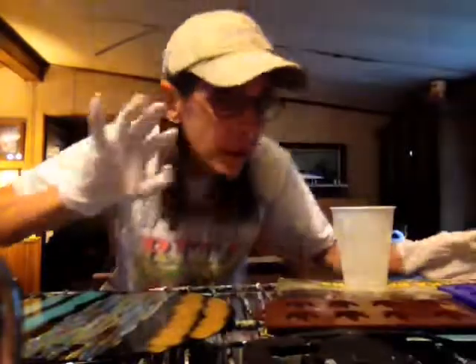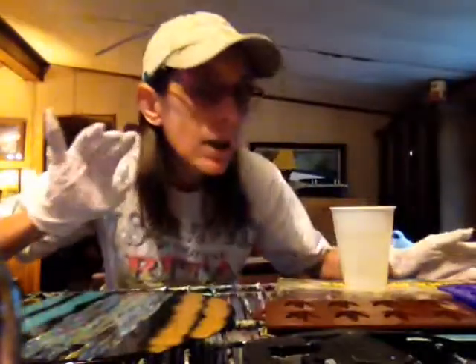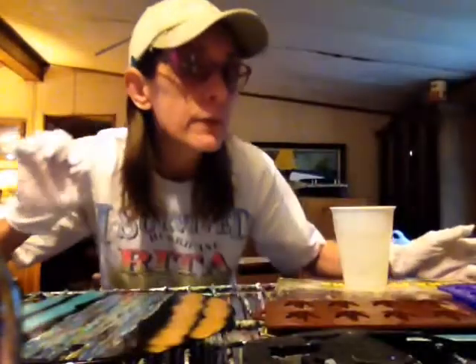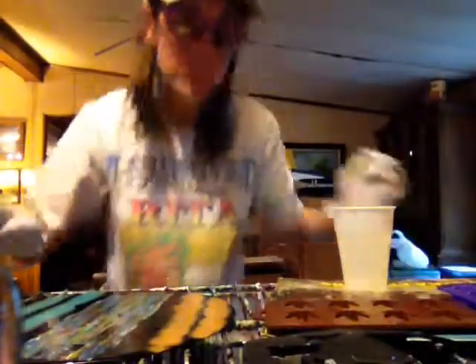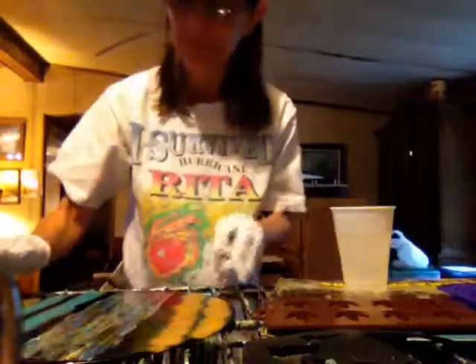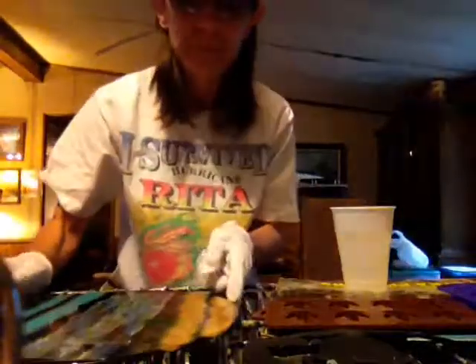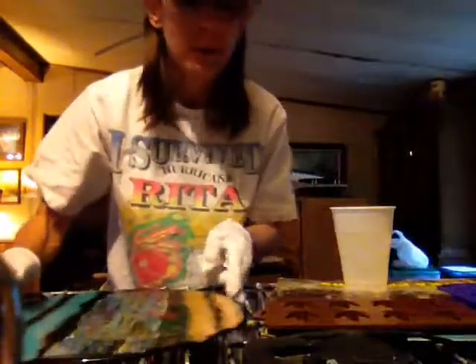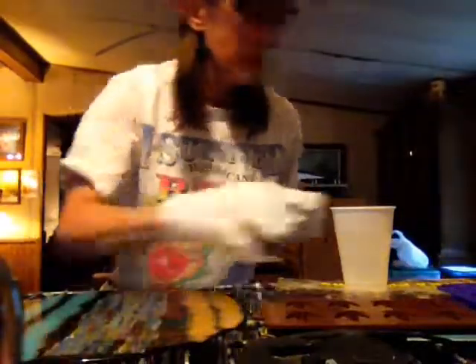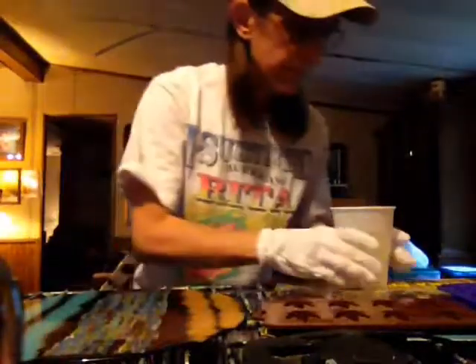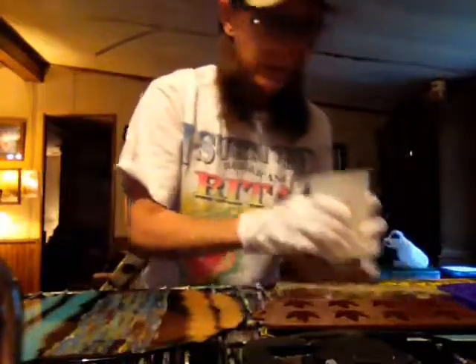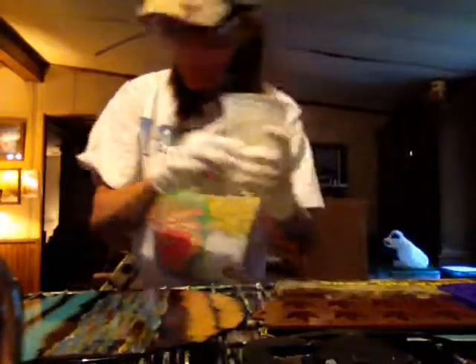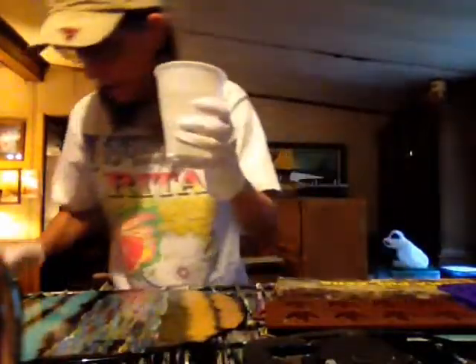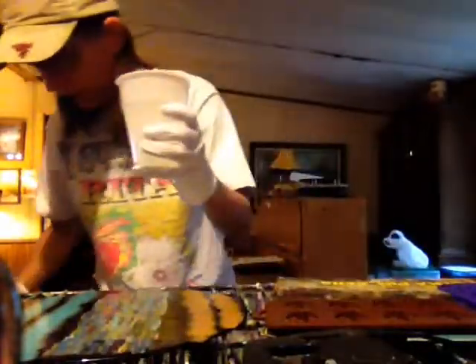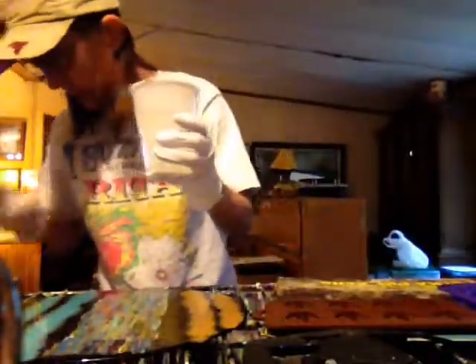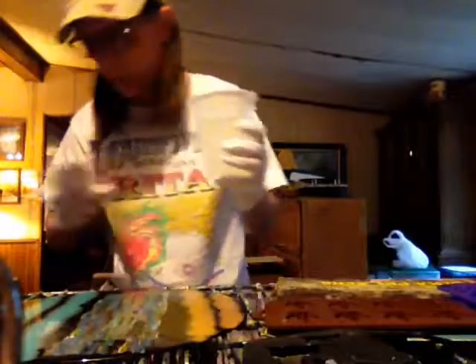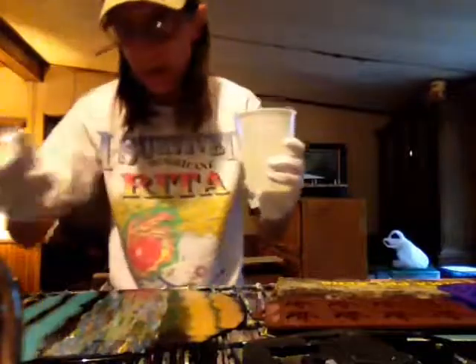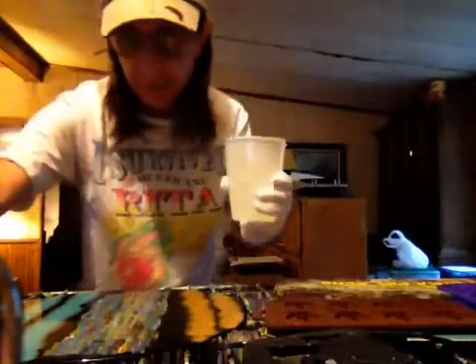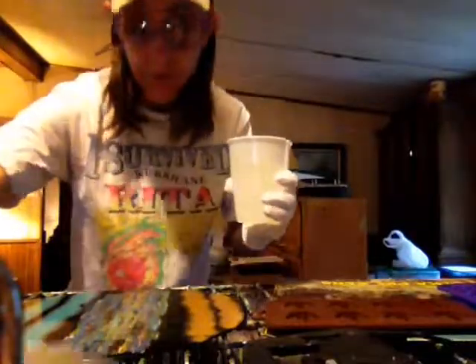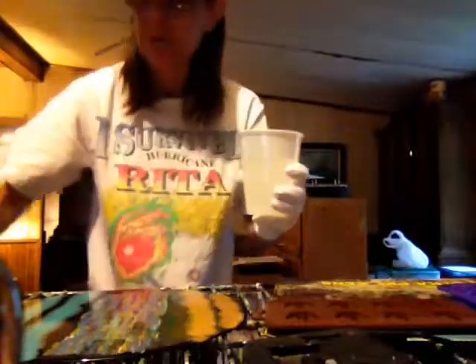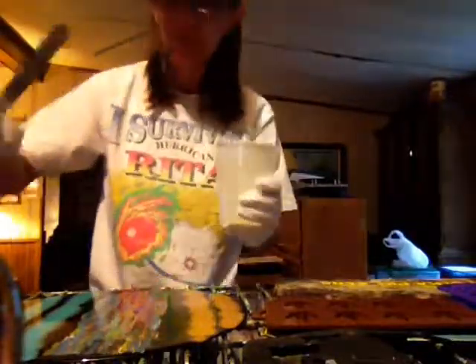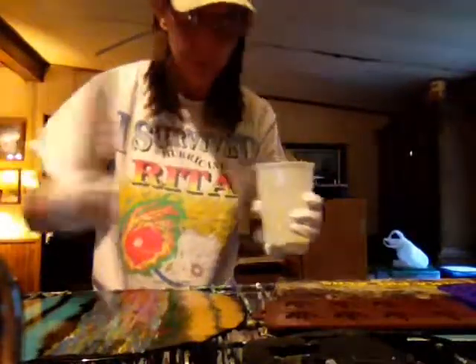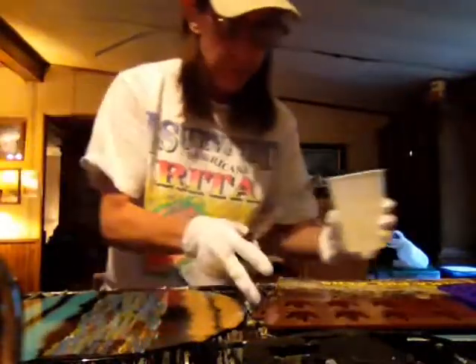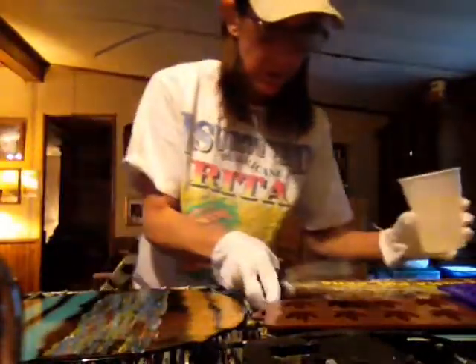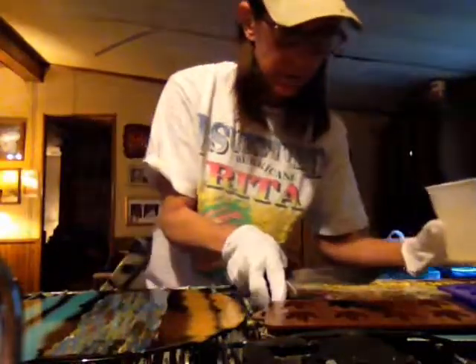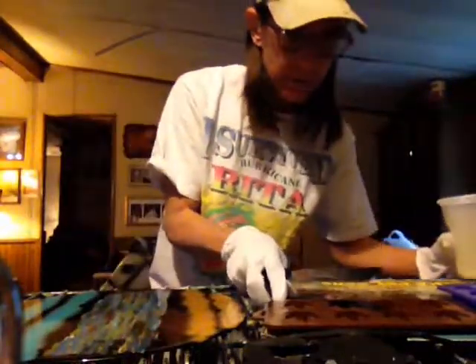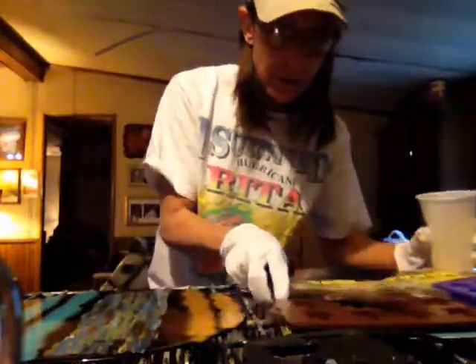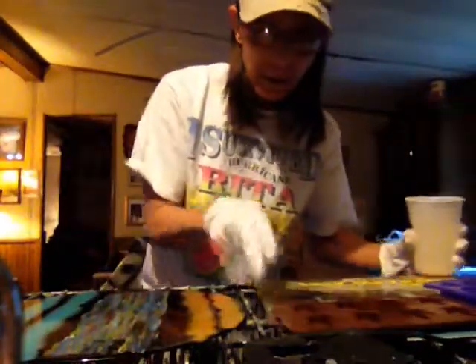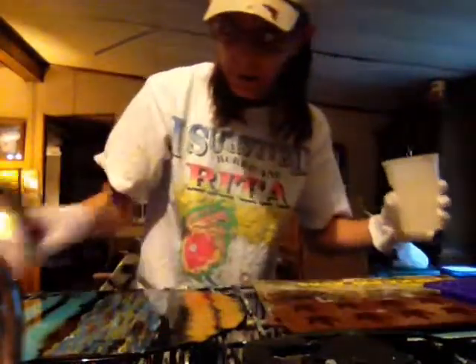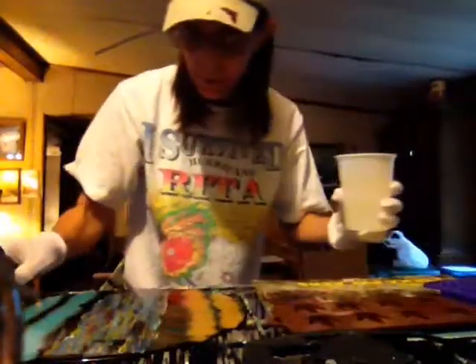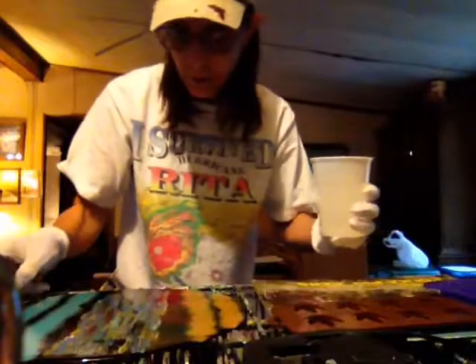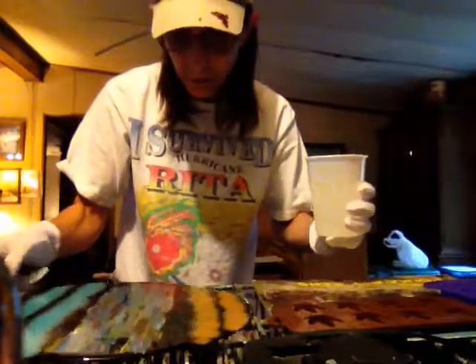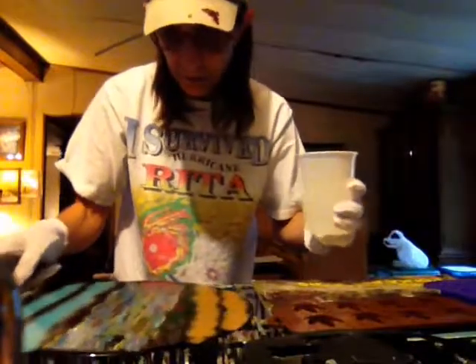Come along with me, folks. I've got my resin all mixed up because nobody likes to sit there and watch somebody stir for three to five minutes. Gives my arm a workout, let me tell you.